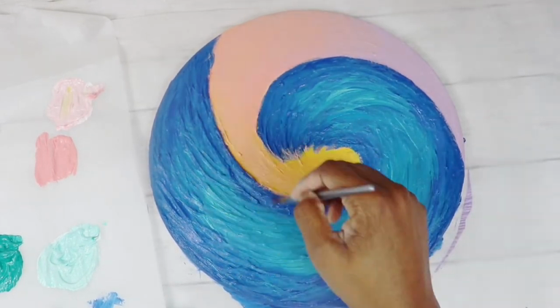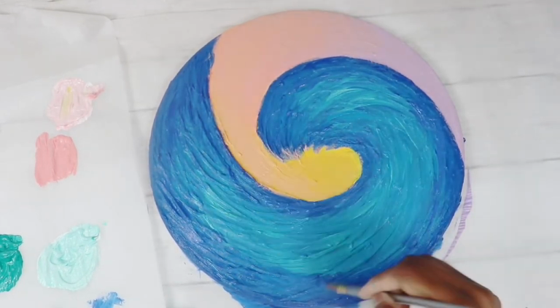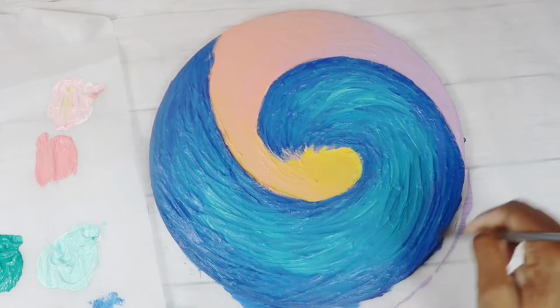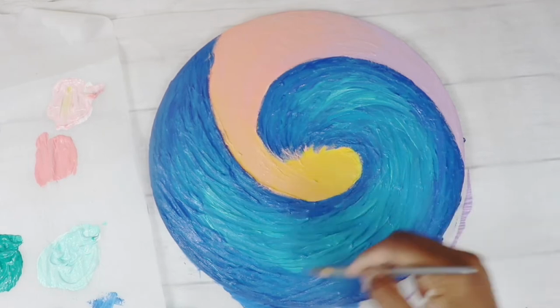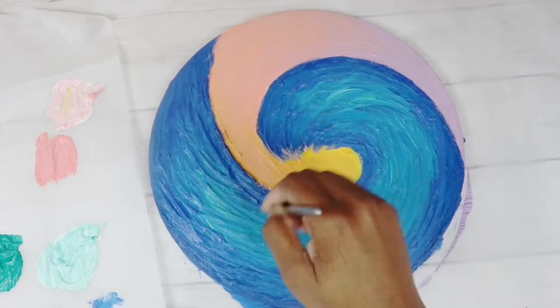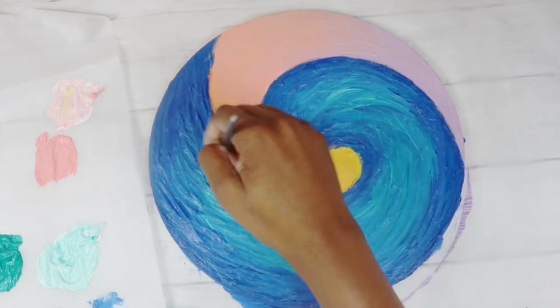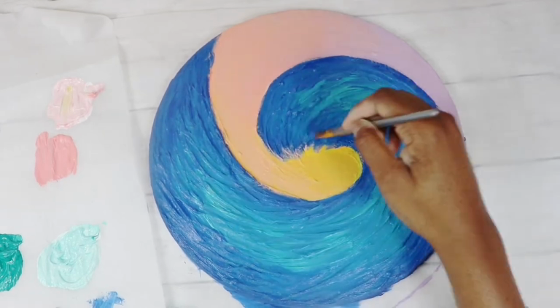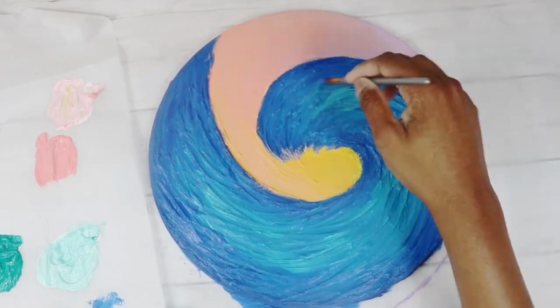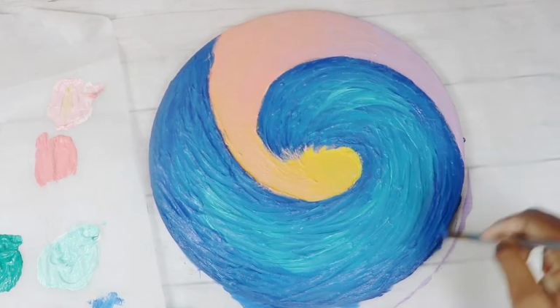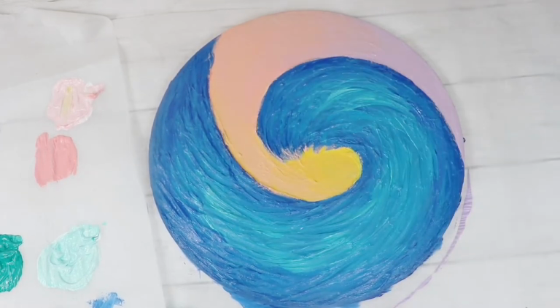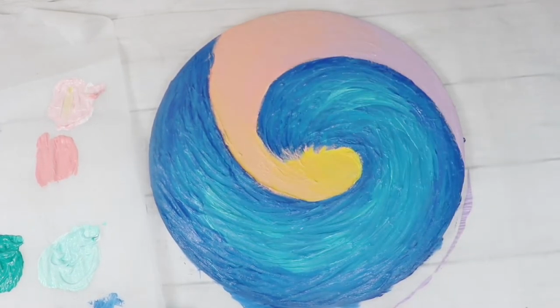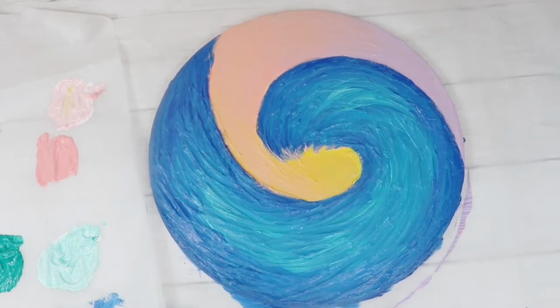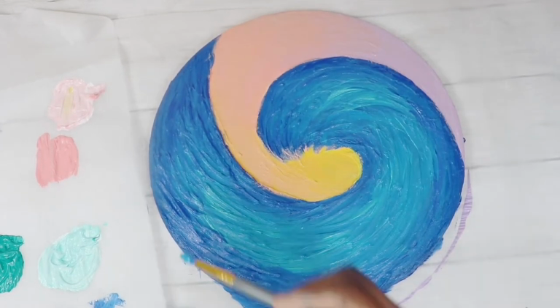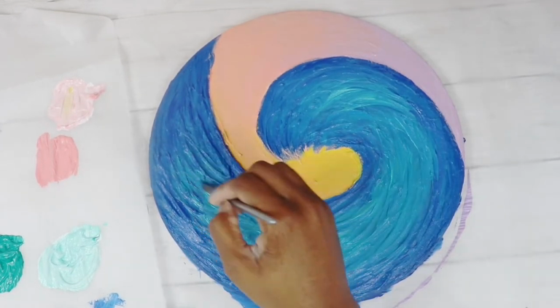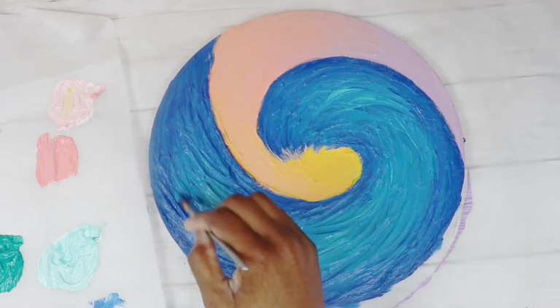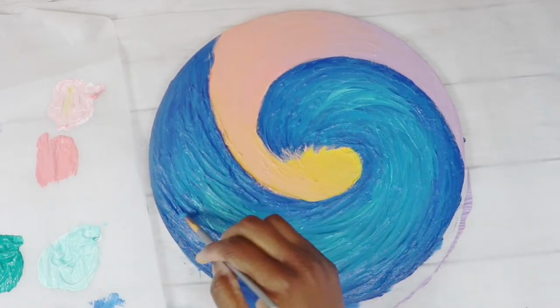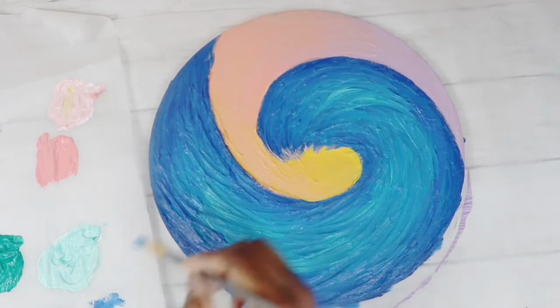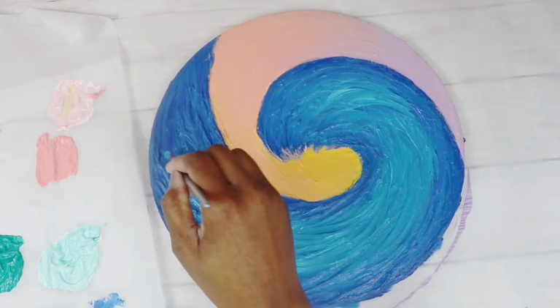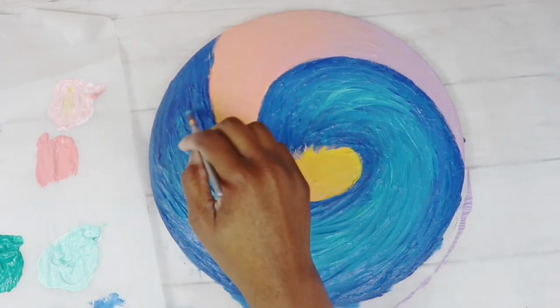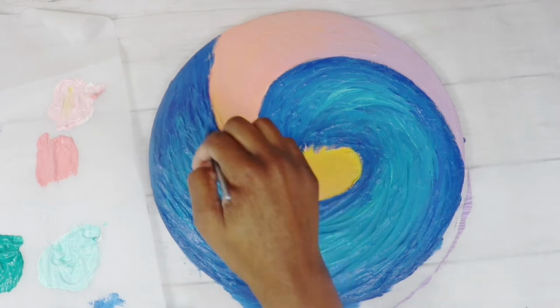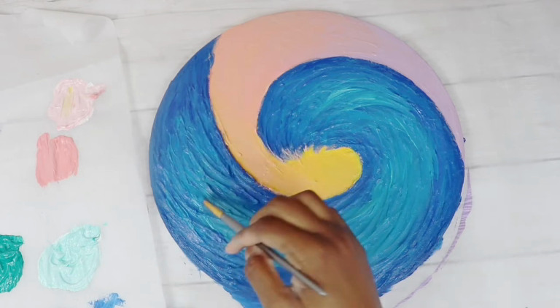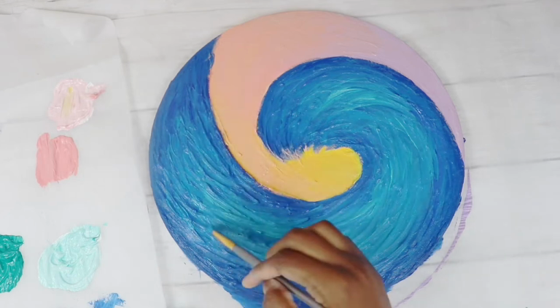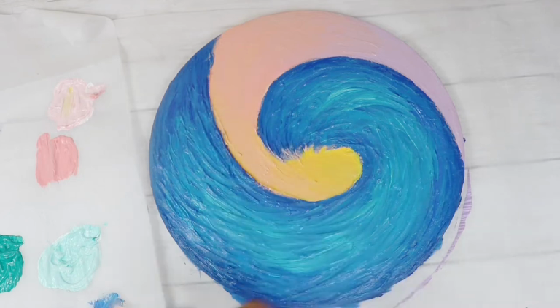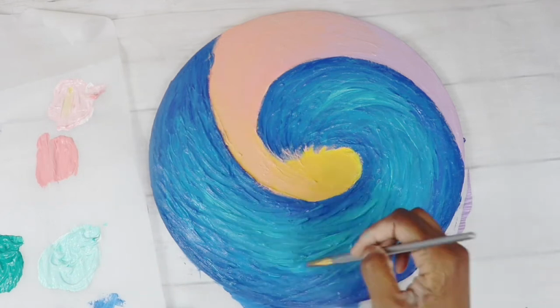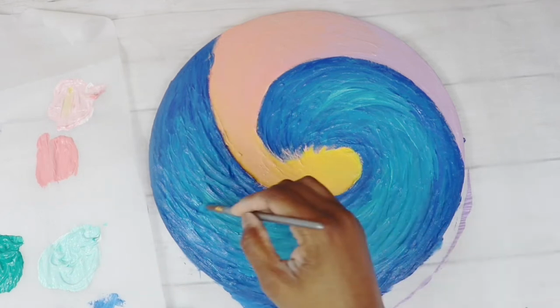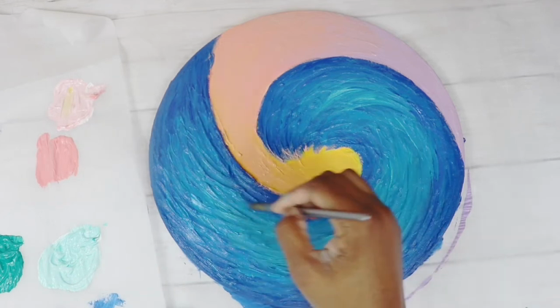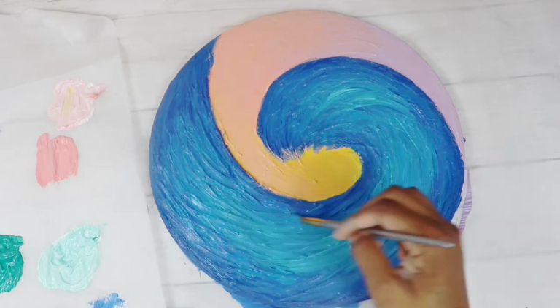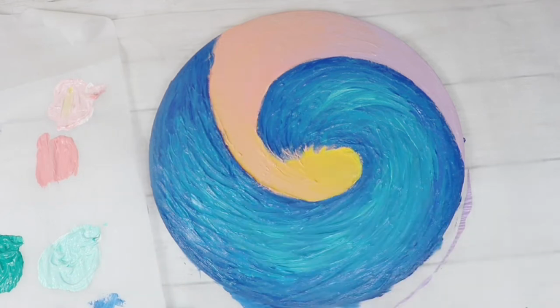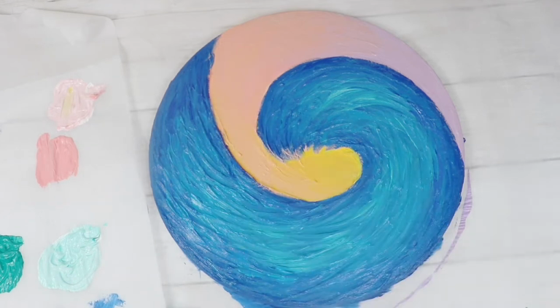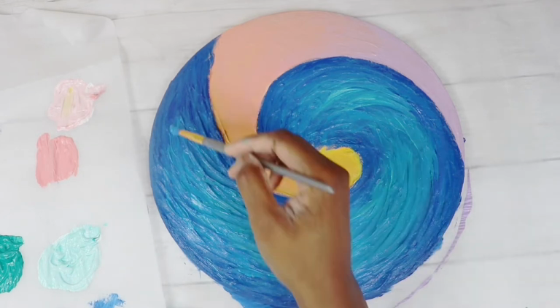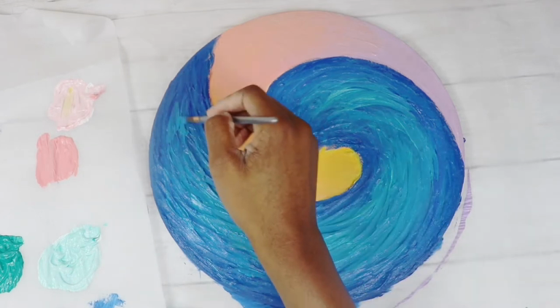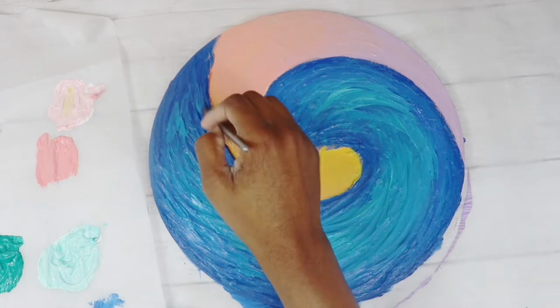I ended up making an ocean wave with it and it sat here for months. I decided to go ahead and paint it because I was too scared to paint it at first — I get really iffy on messy paintings.